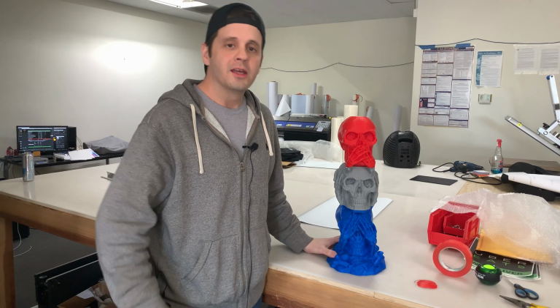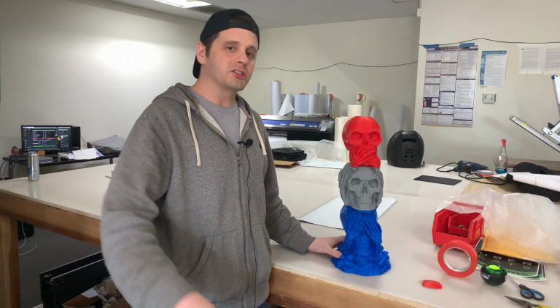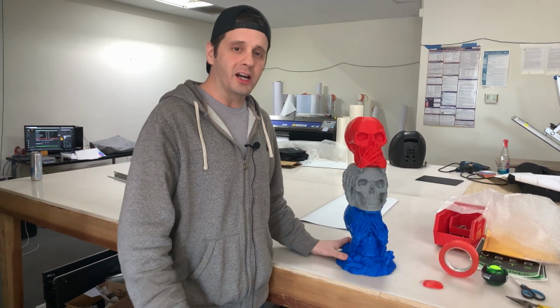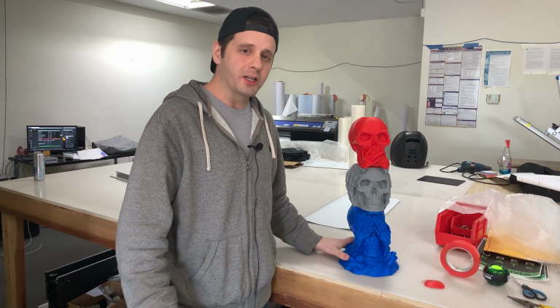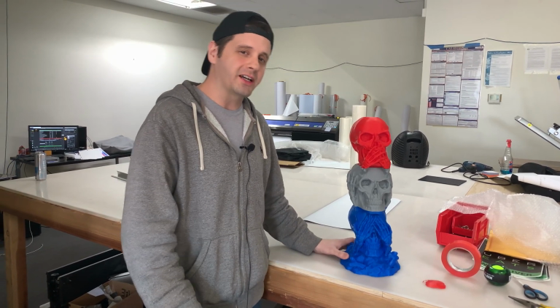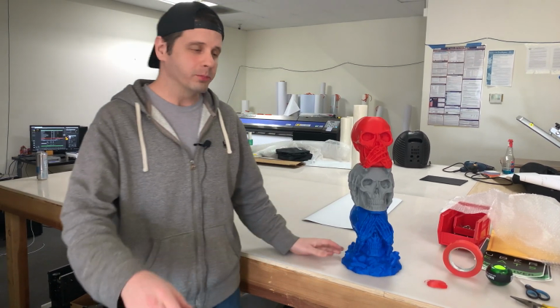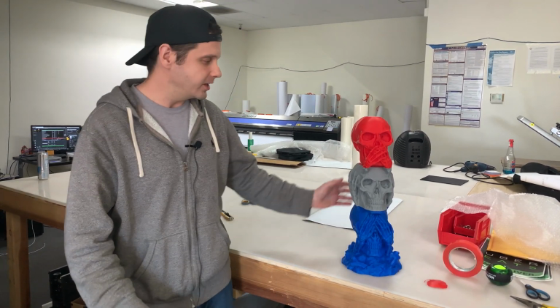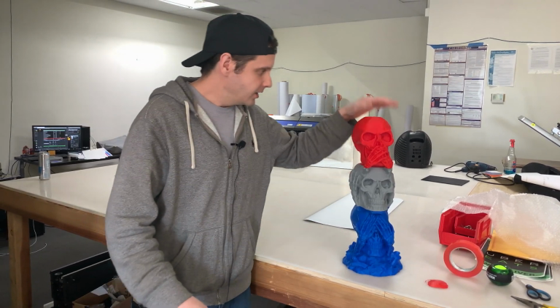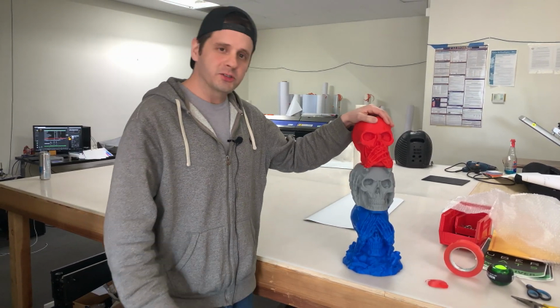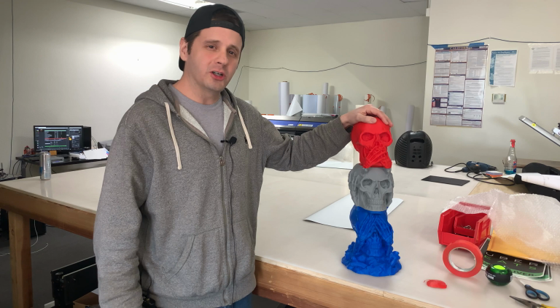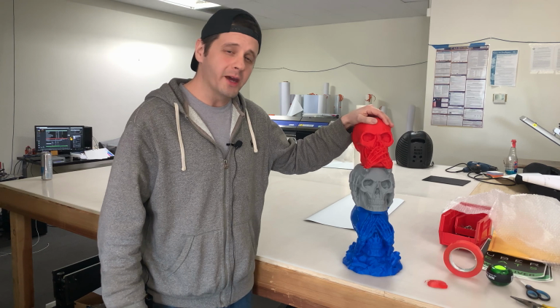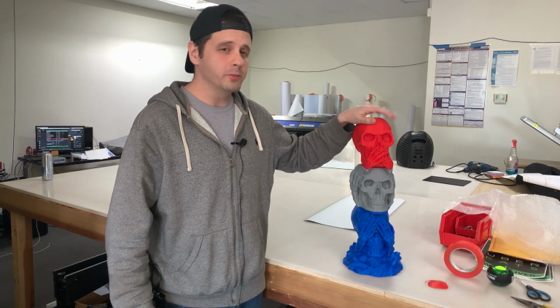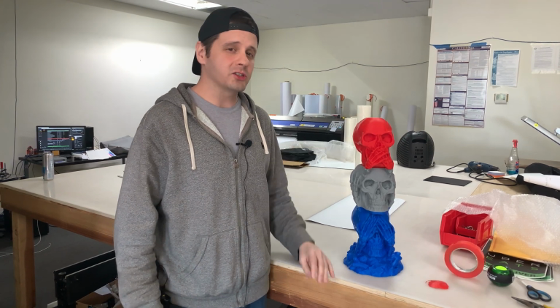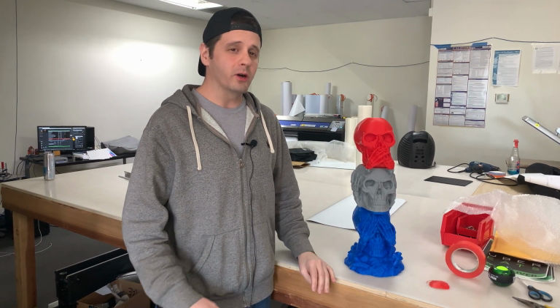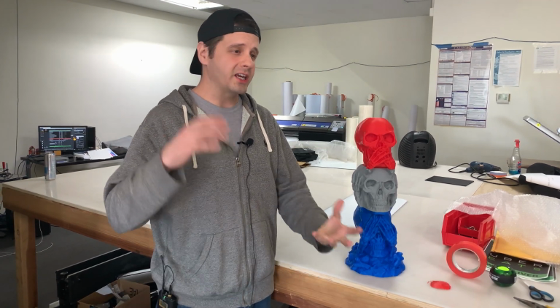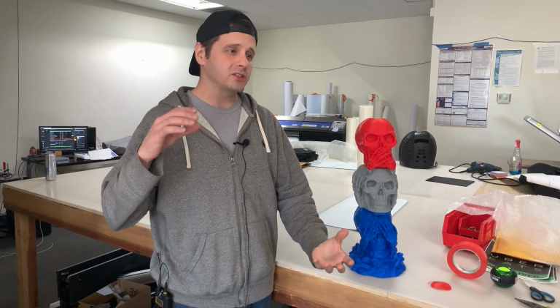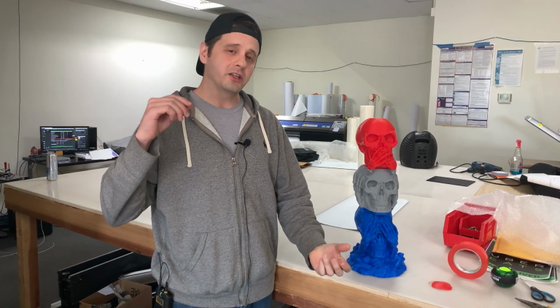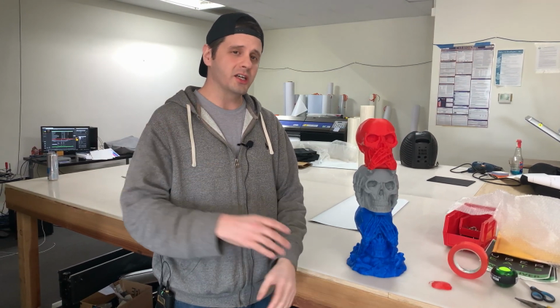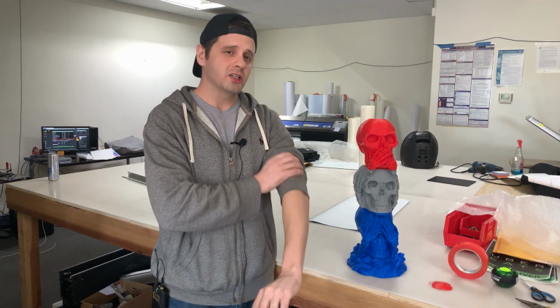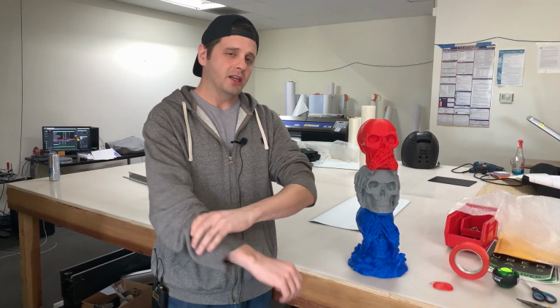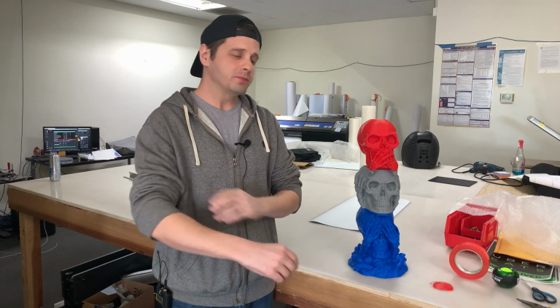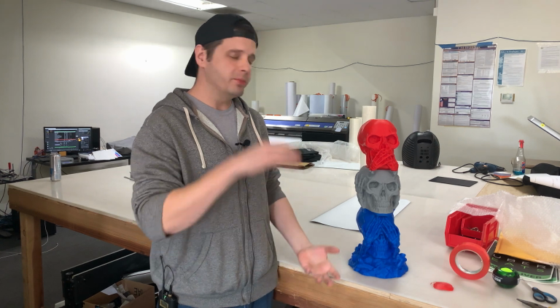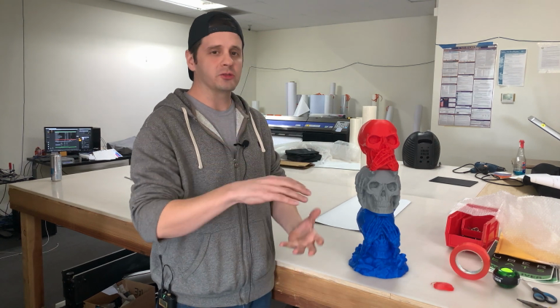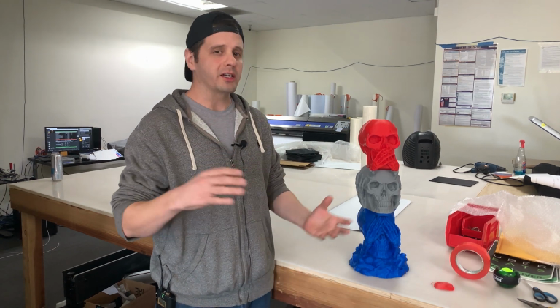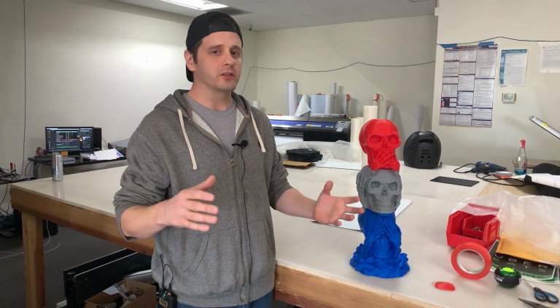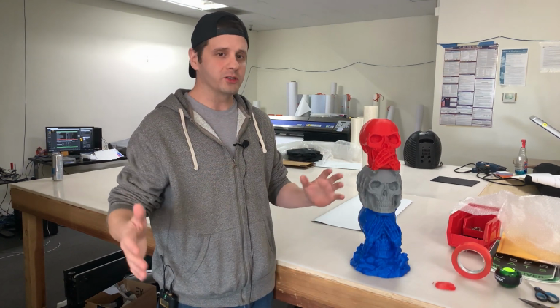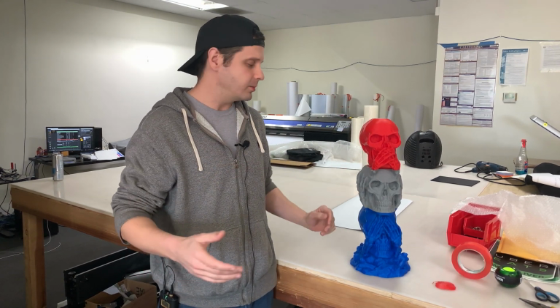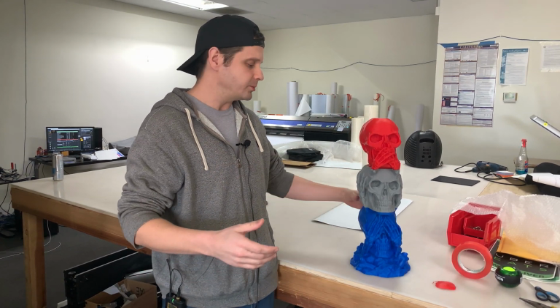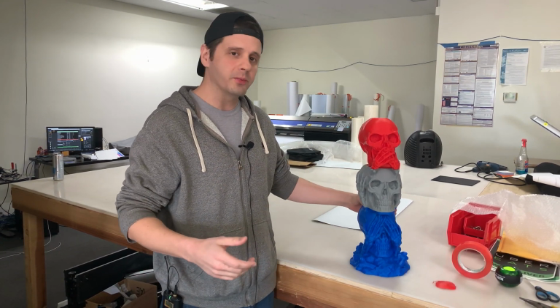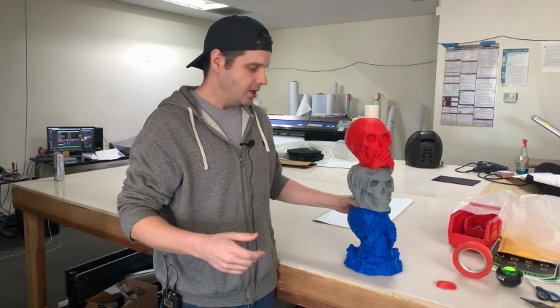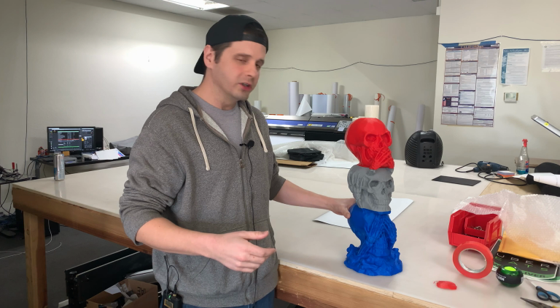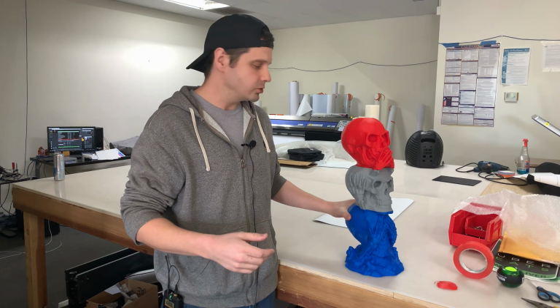Hey guys, this is Edward at iHeart3D Printing. I got a quick blurb for you. There's a software called Luban, and Luban is a software that takes your STLs and not just makes them bigger or smaller like other softwares out there, but it chops it up in a really nice way.